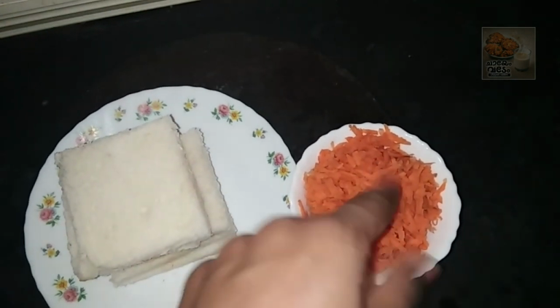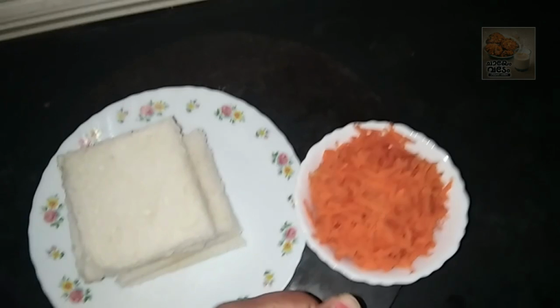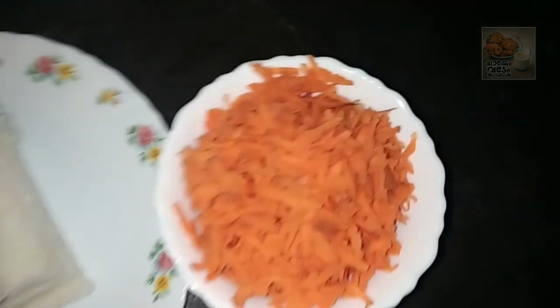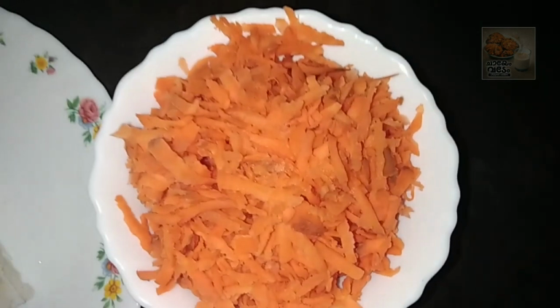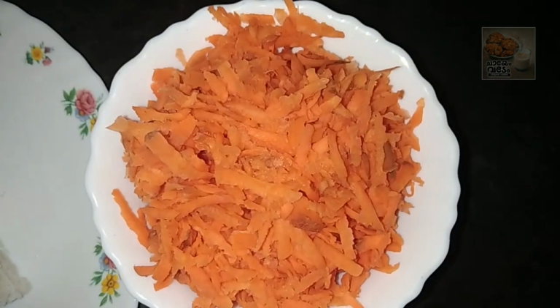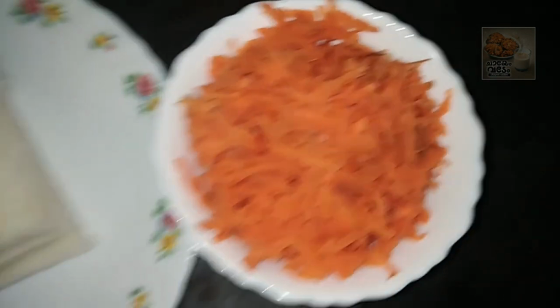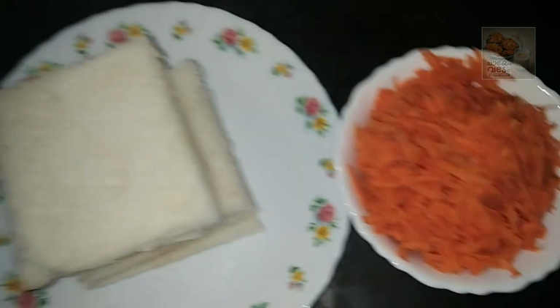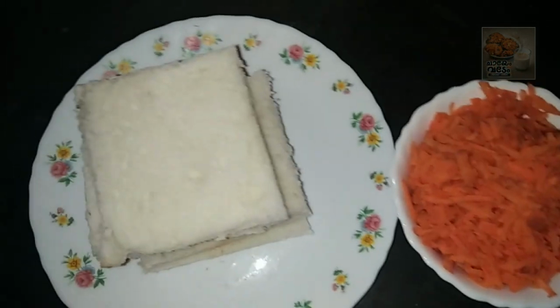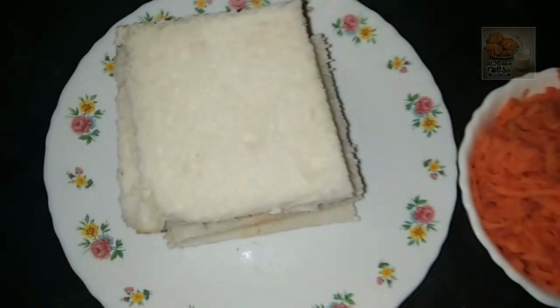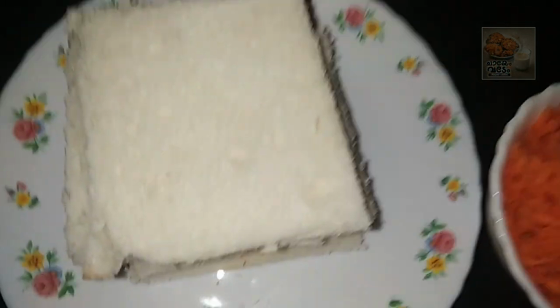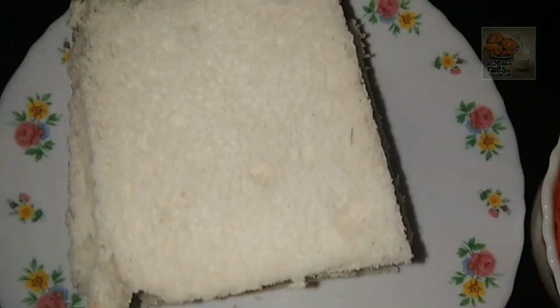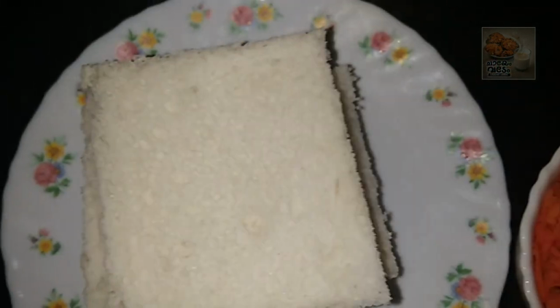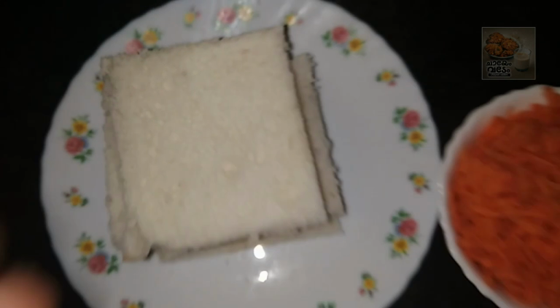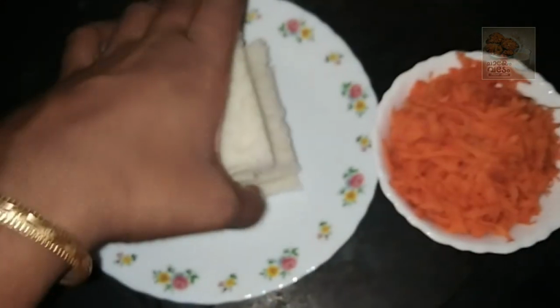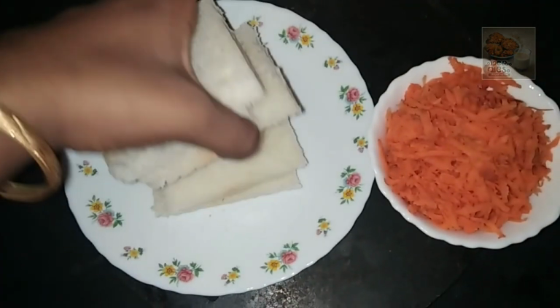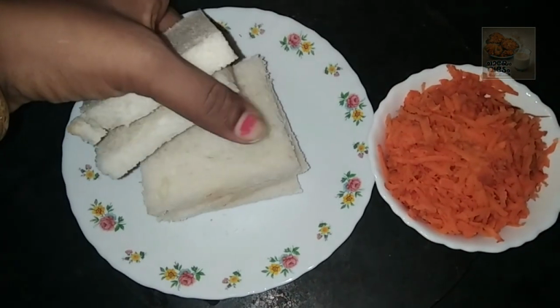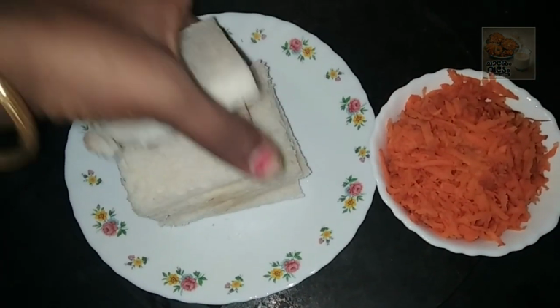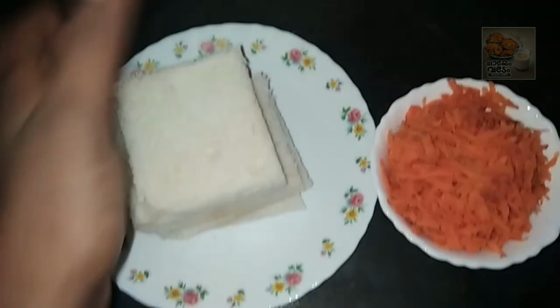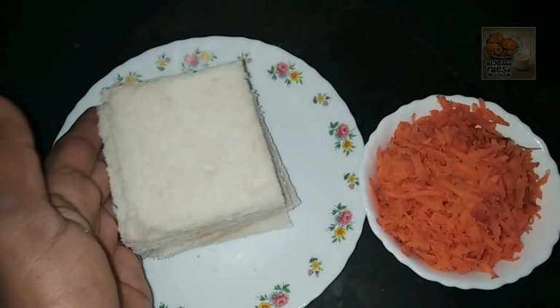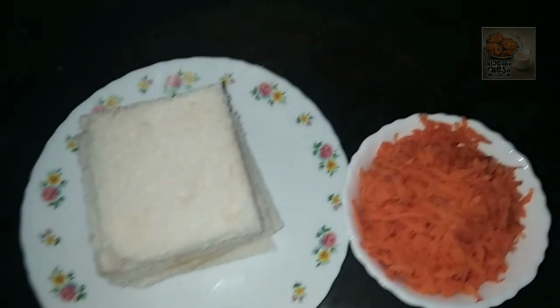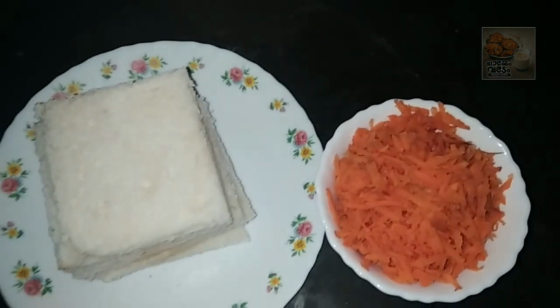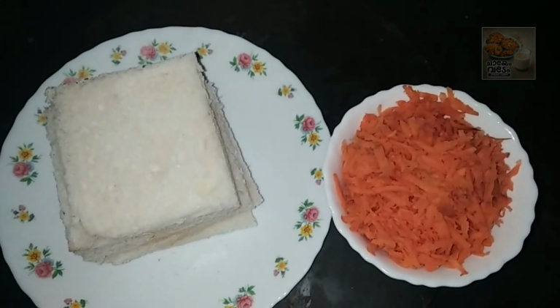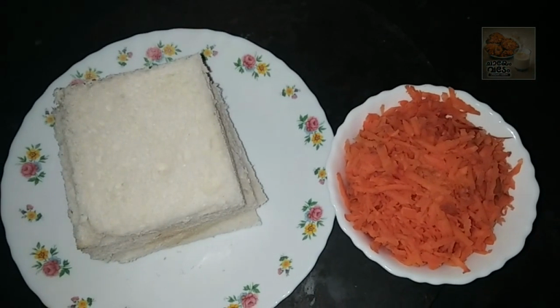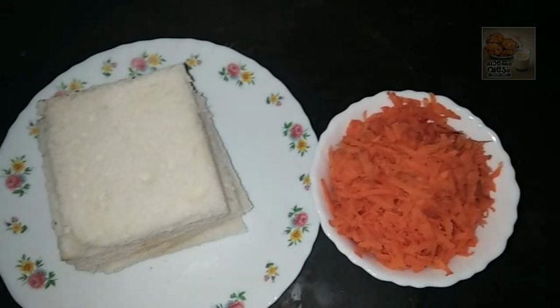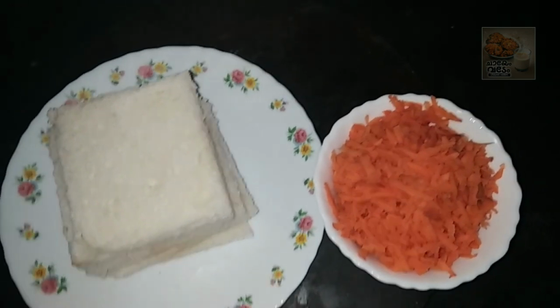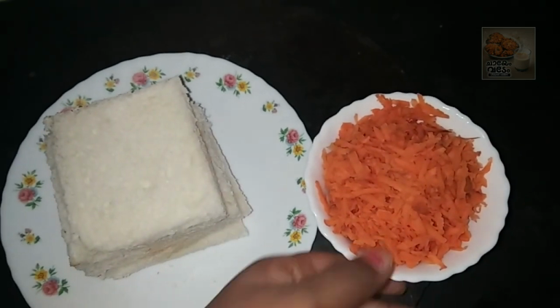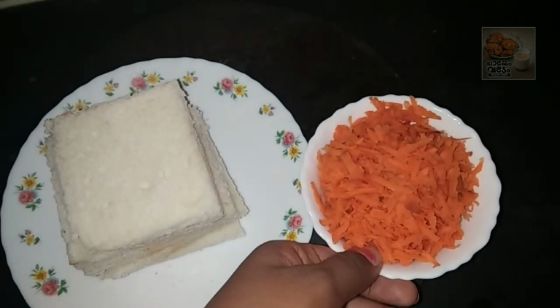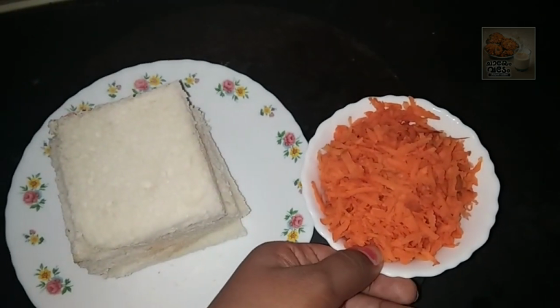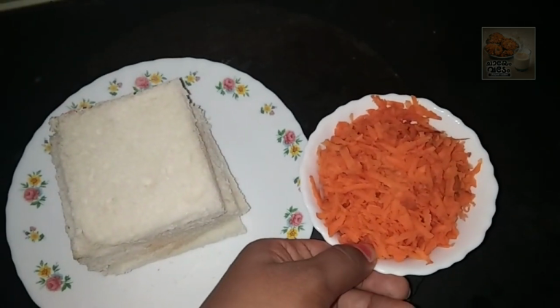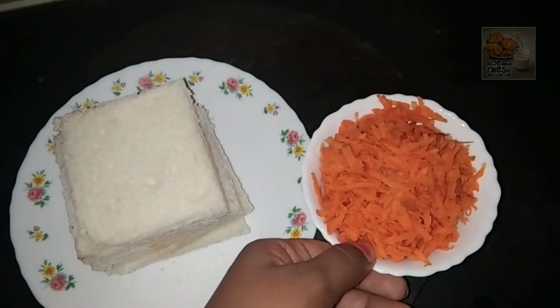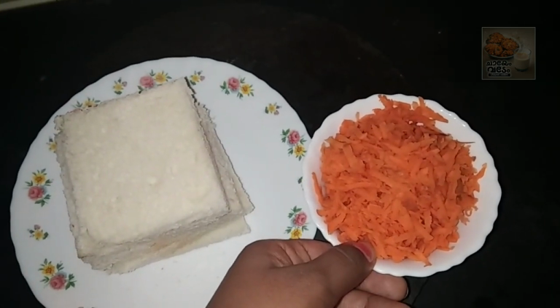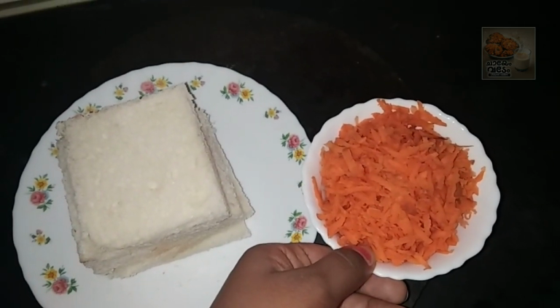We are going to make a little cake and we are going to cut the bread. We are going to make a different bread. The bread is made with 1 medium sized carrot.